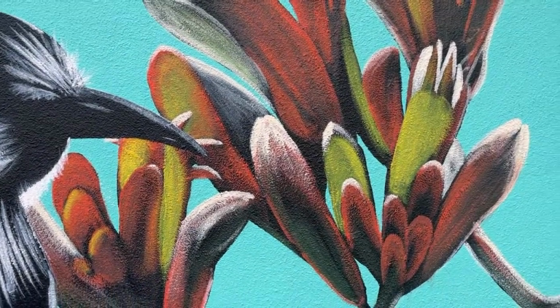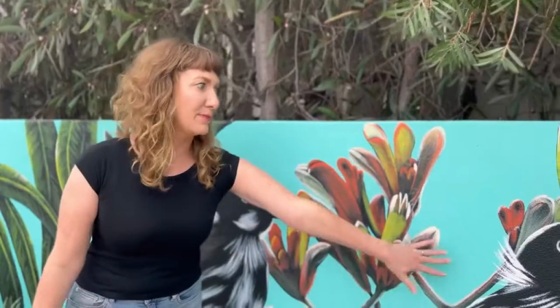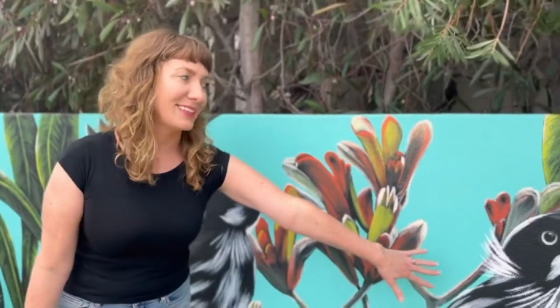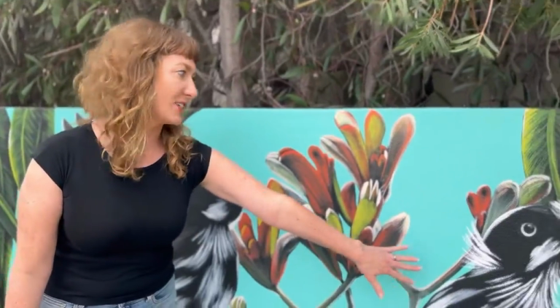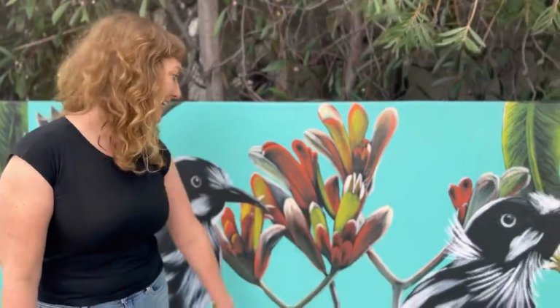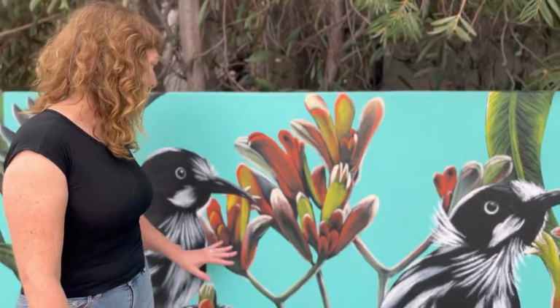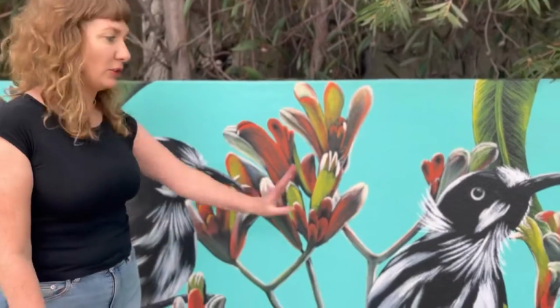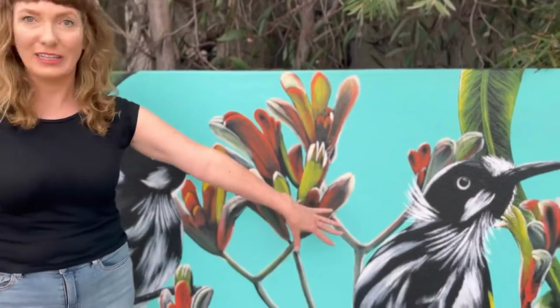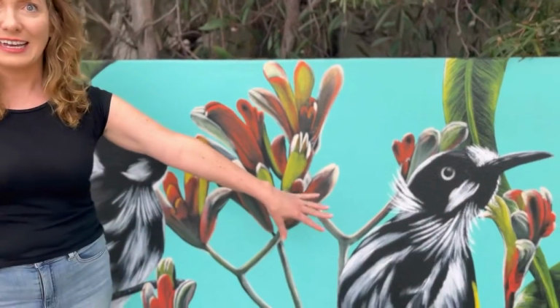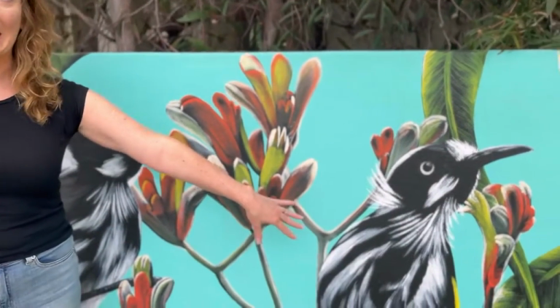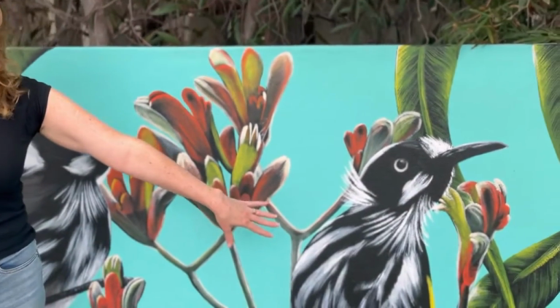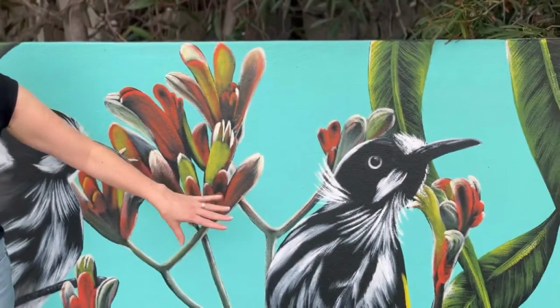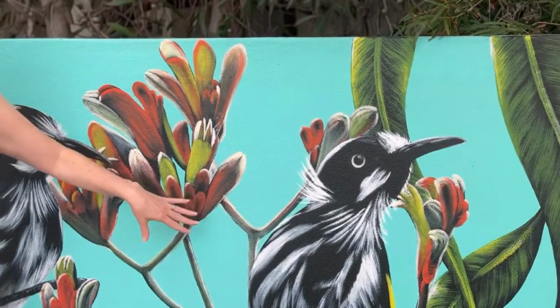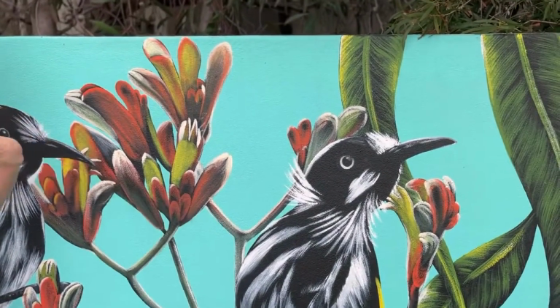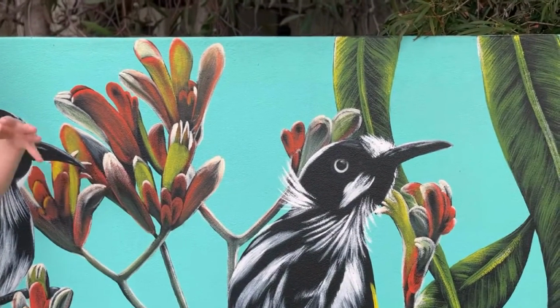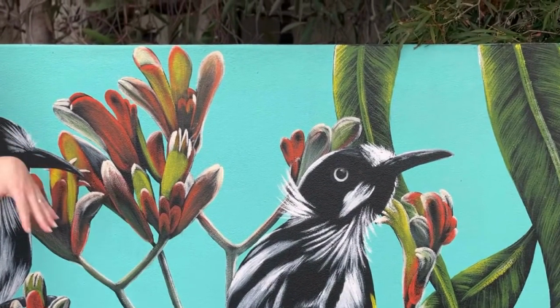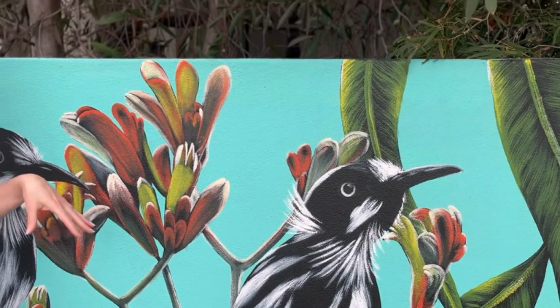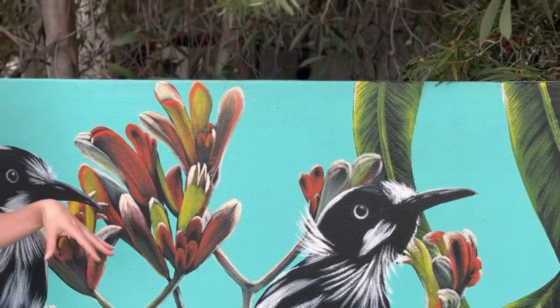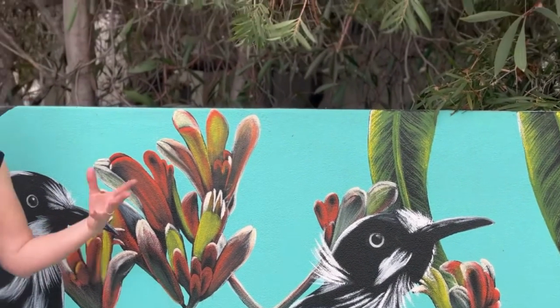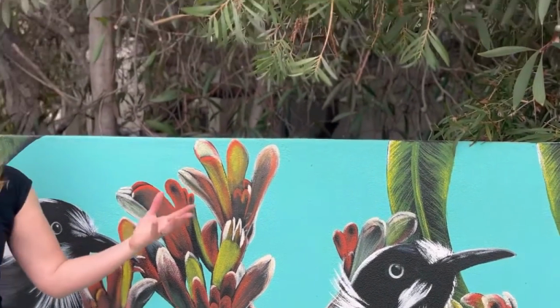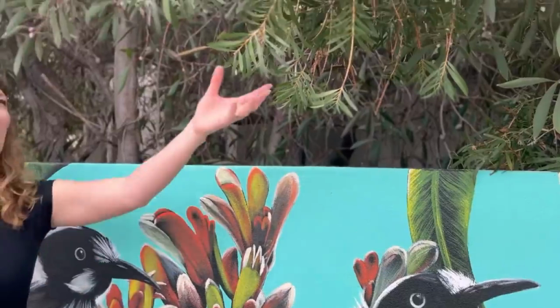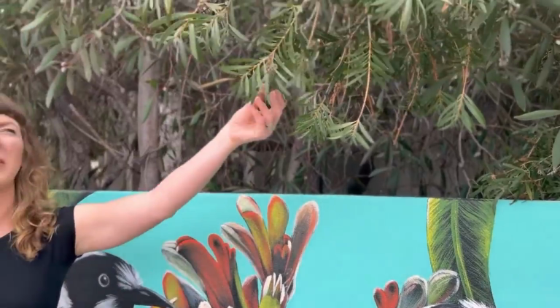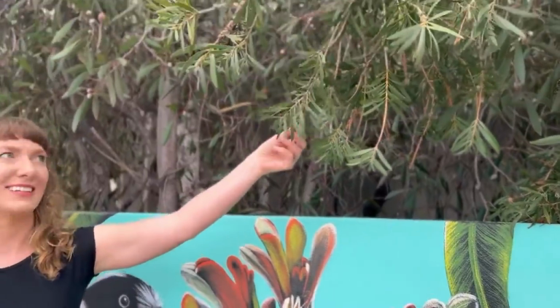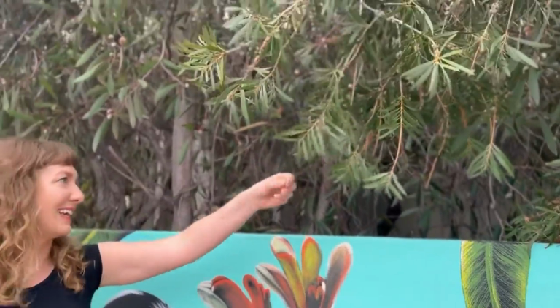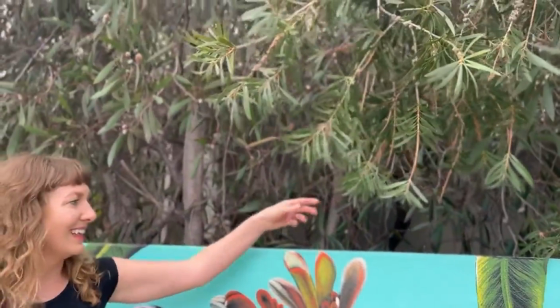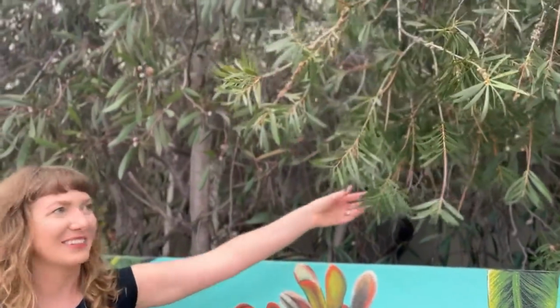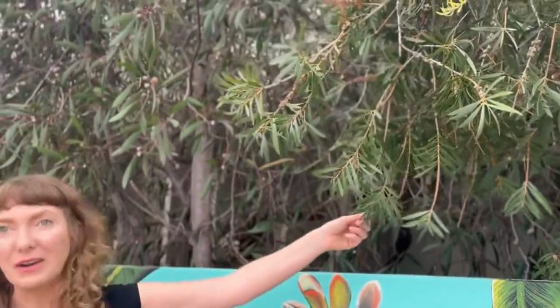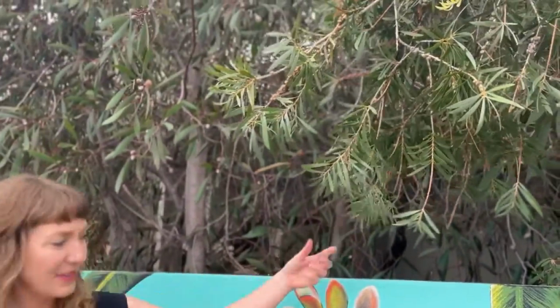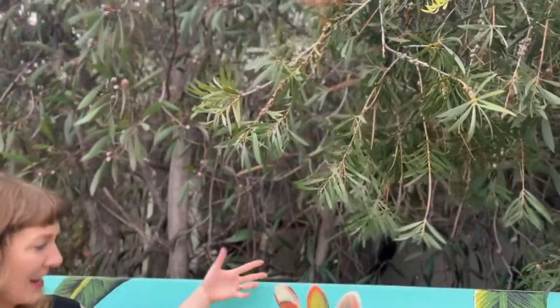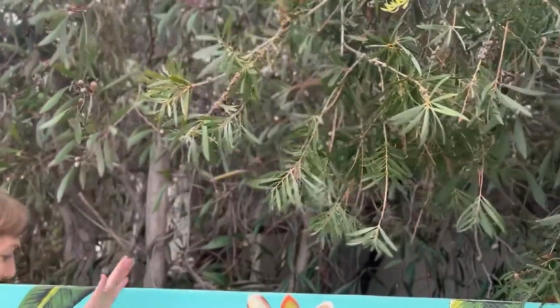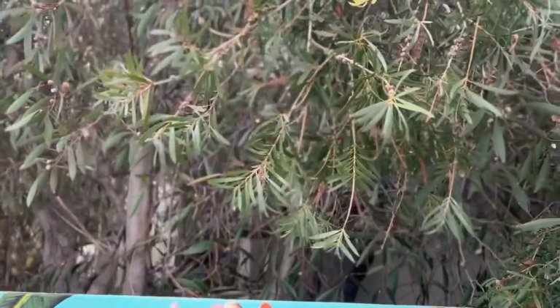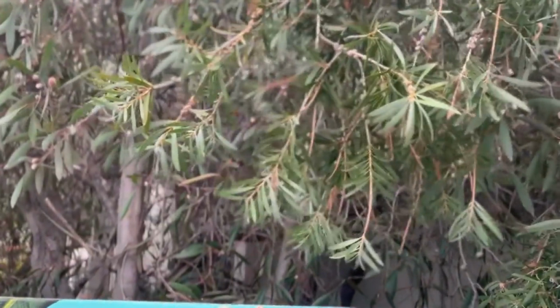These birds are actually New Holland honey eaters. They actually visit the area quite a lot and there are quite a few, as you can see, these sort of gum trees around.